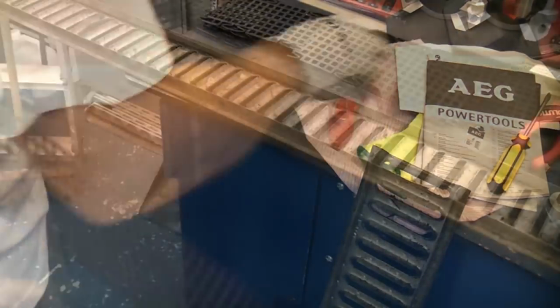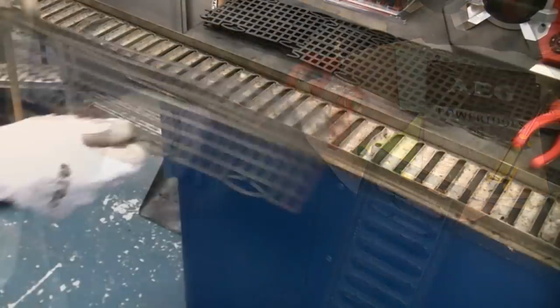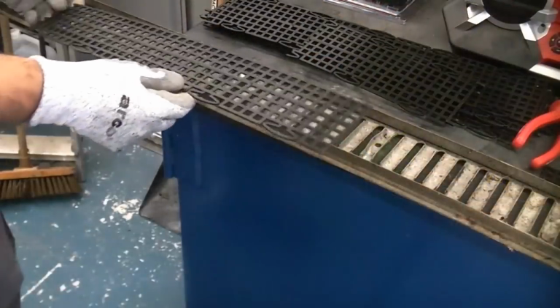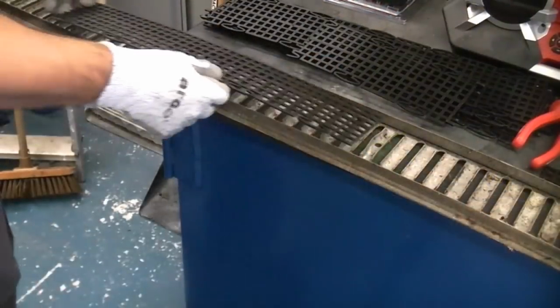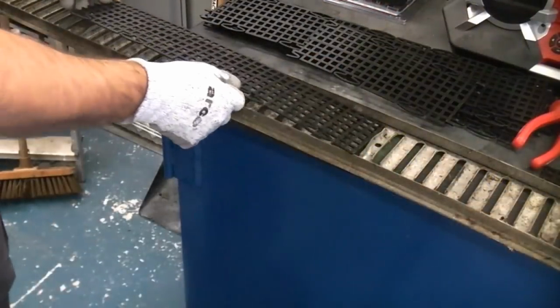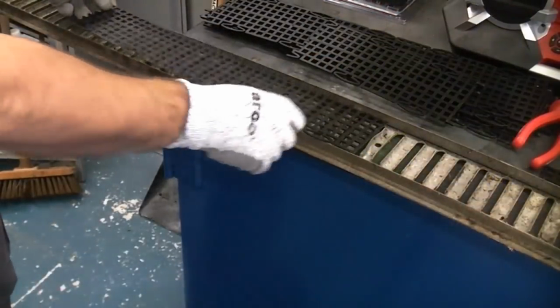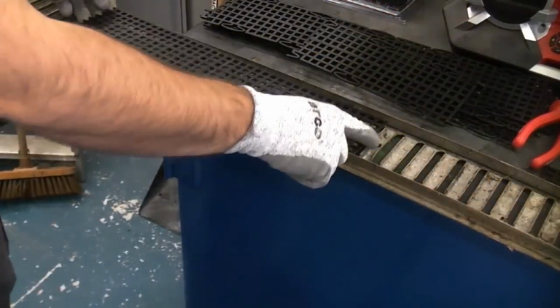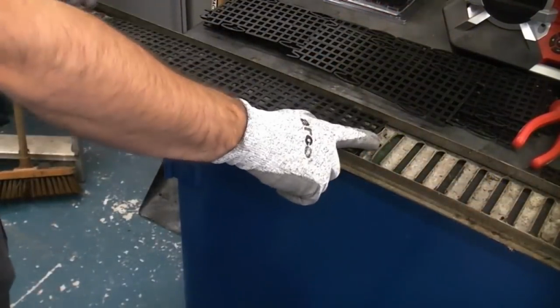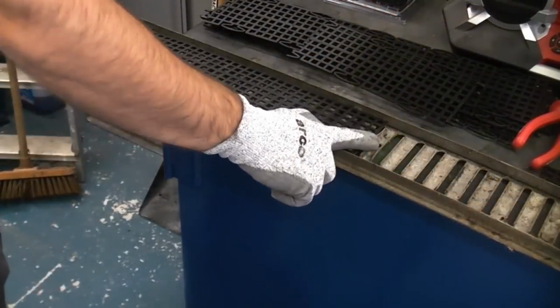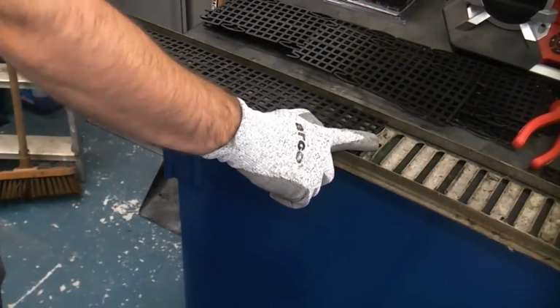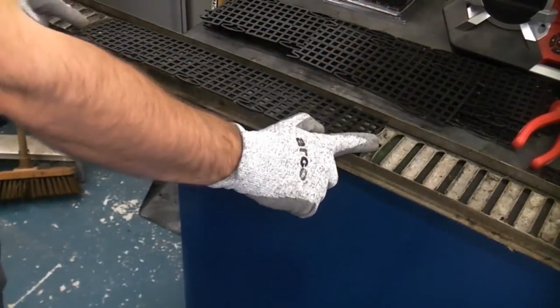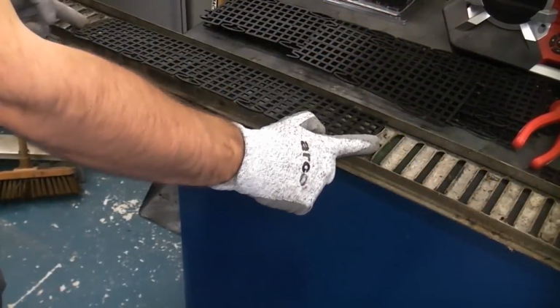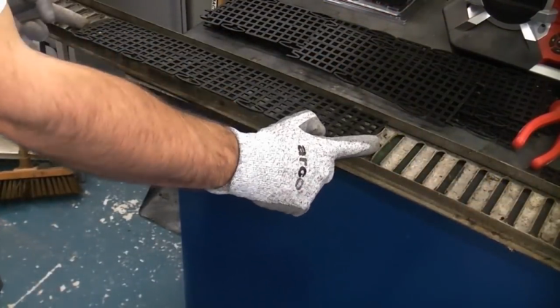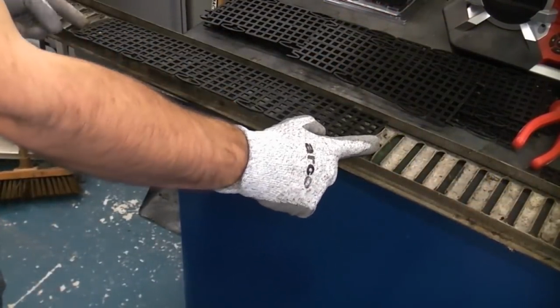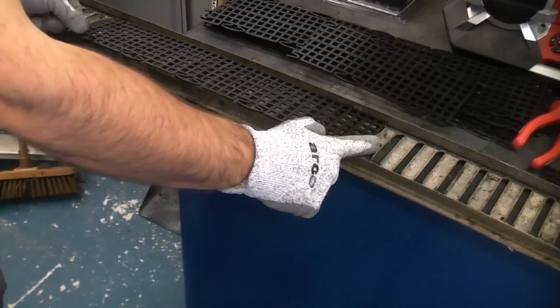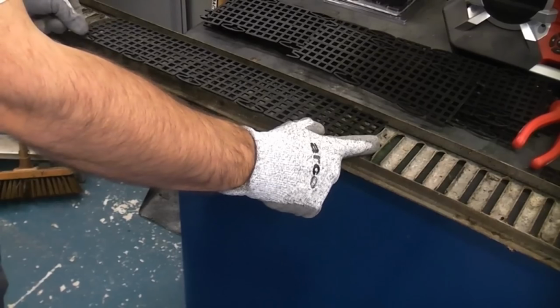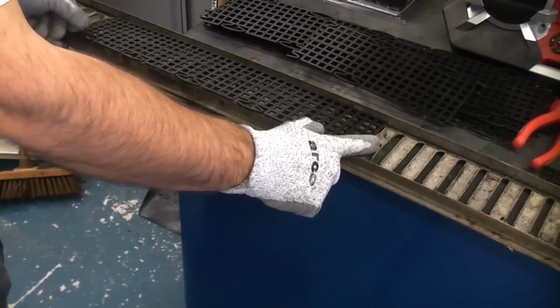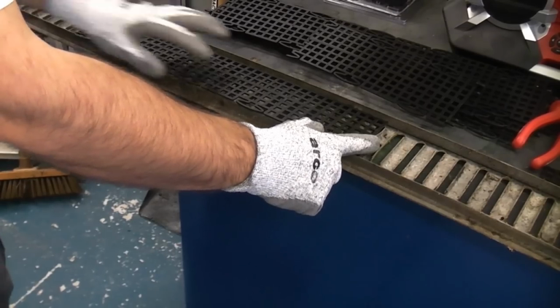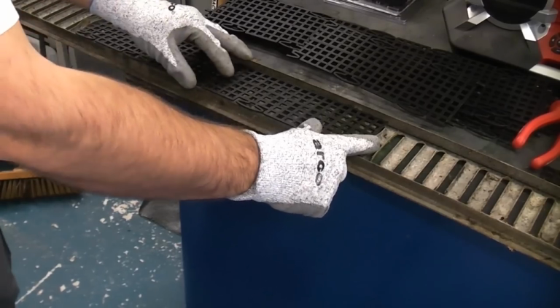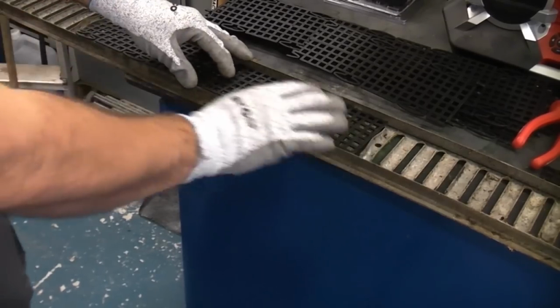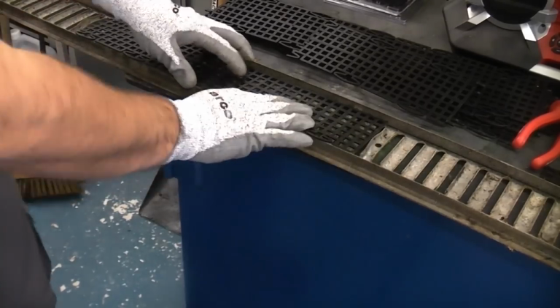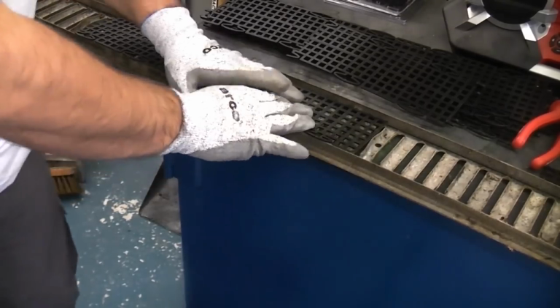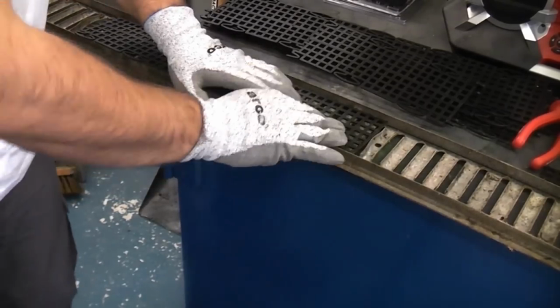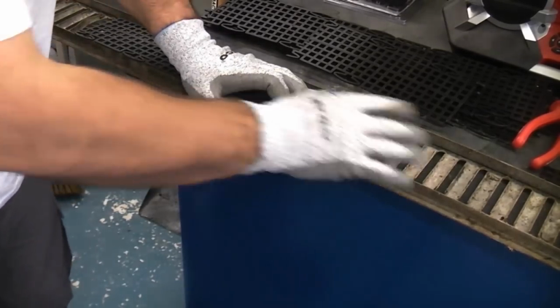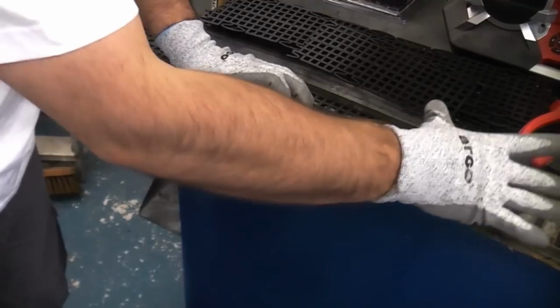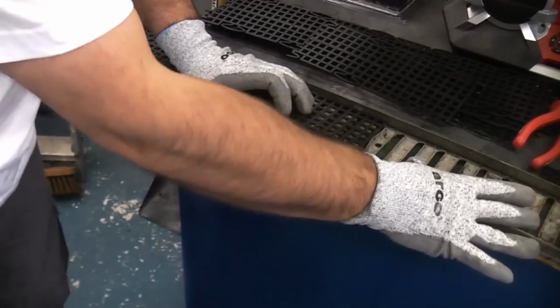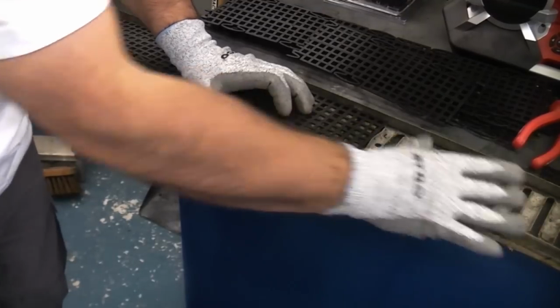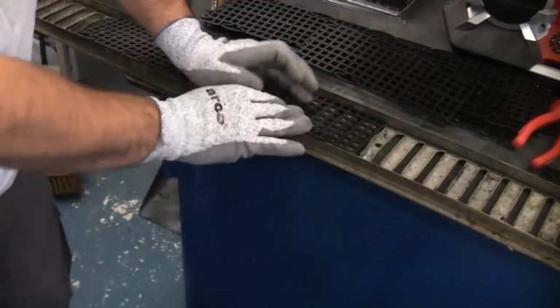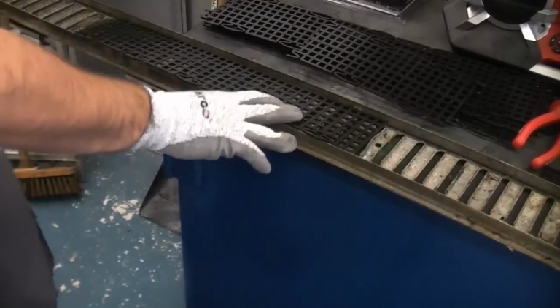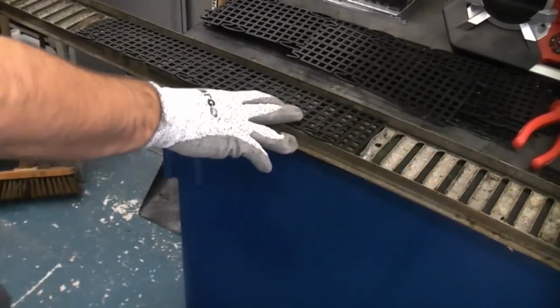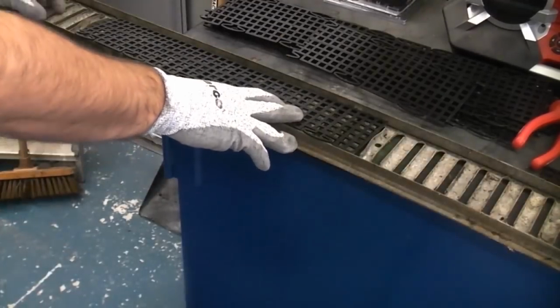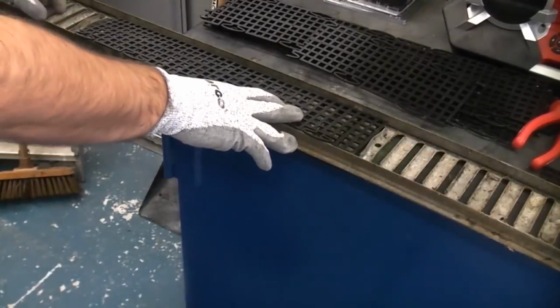I've put a piece there that will go in between the two fixing points — that is where the screws go to hold the drain cover in position. Once that's secured in position, I'll then cut a shorter piece for that side and a shorter piece for this side.